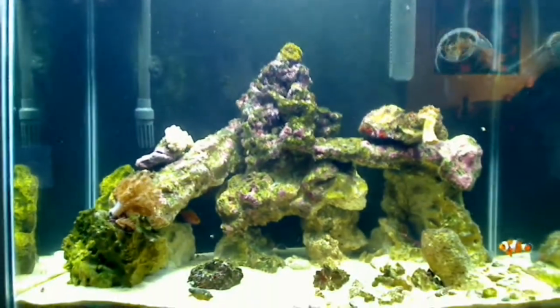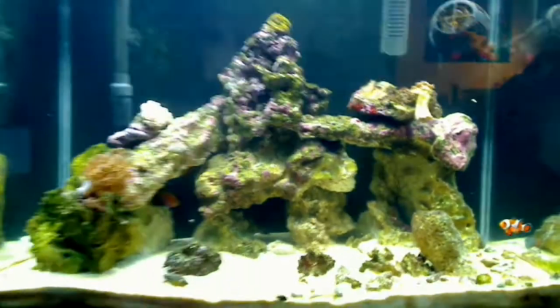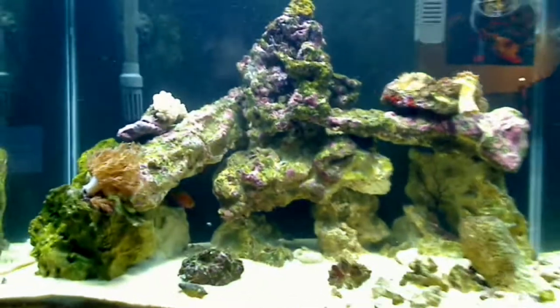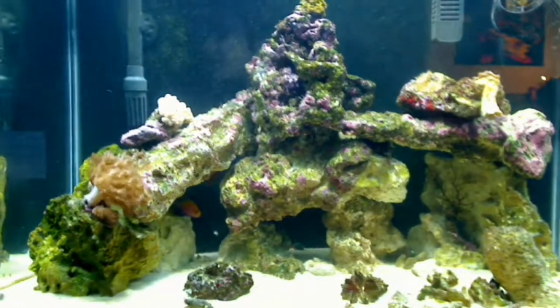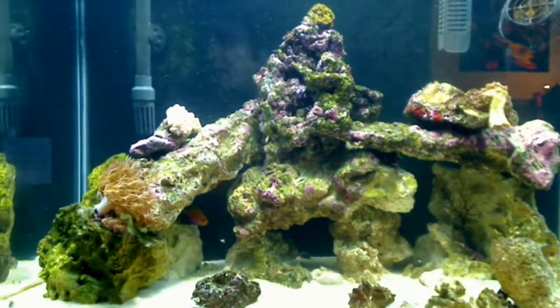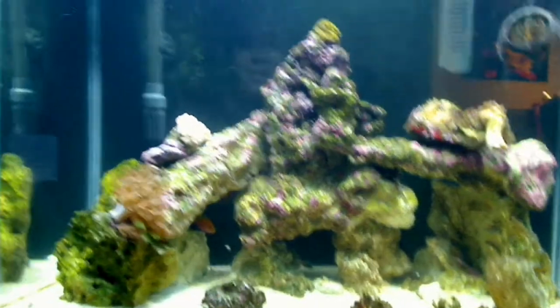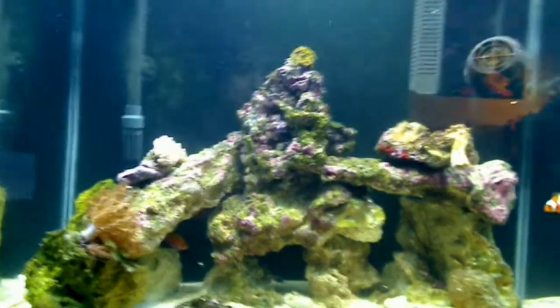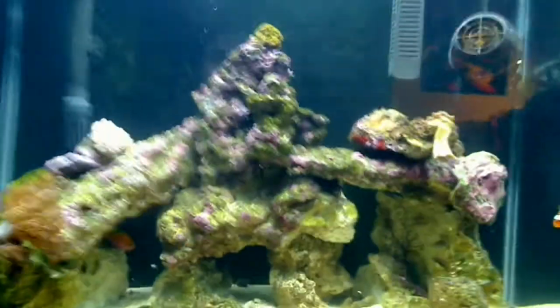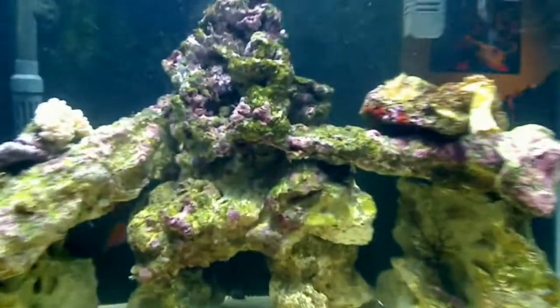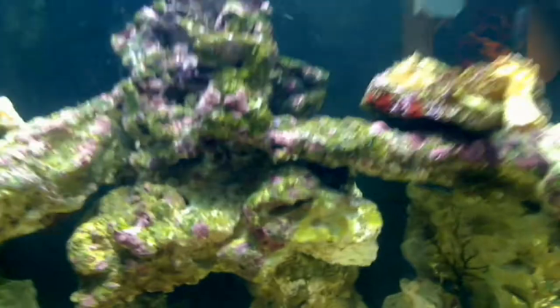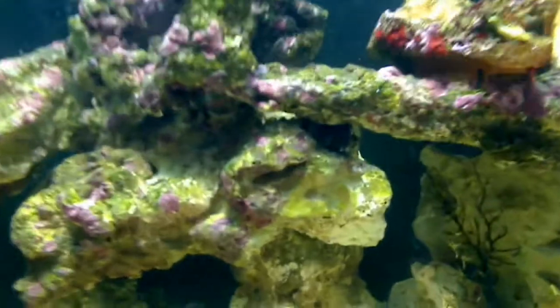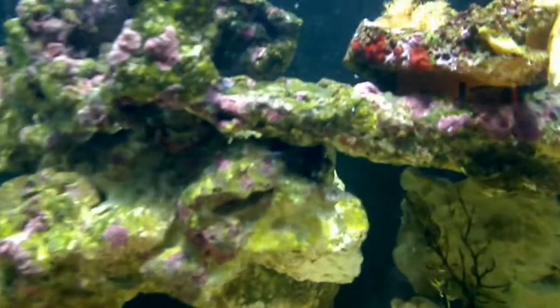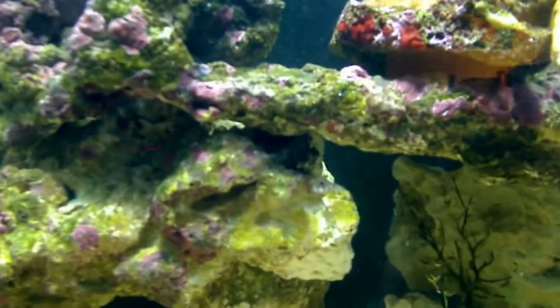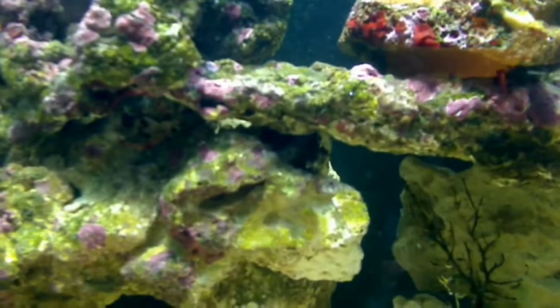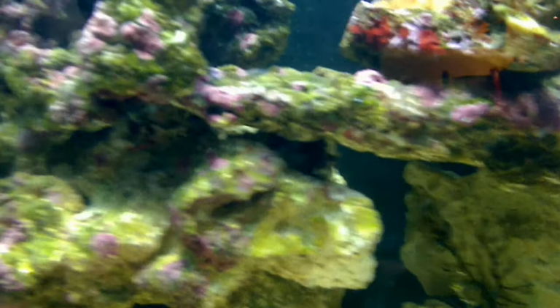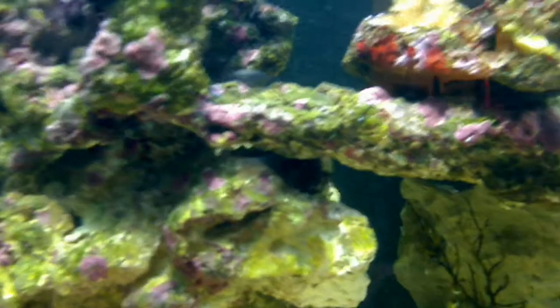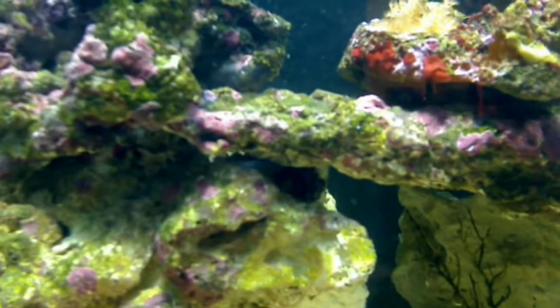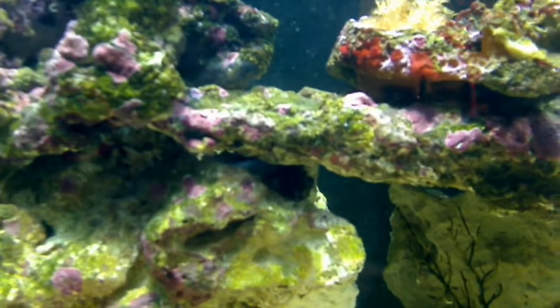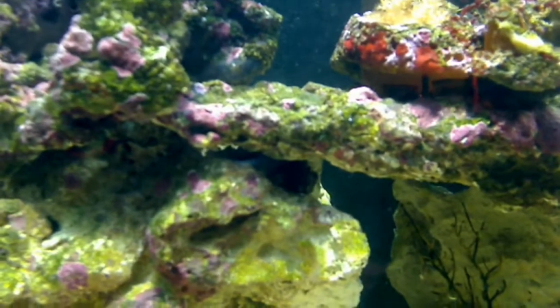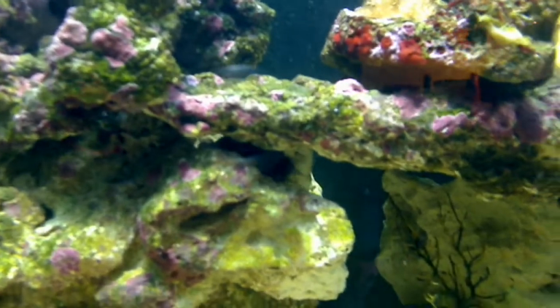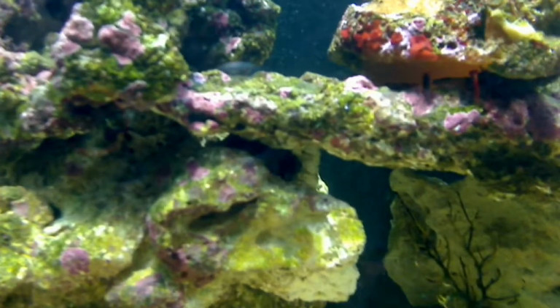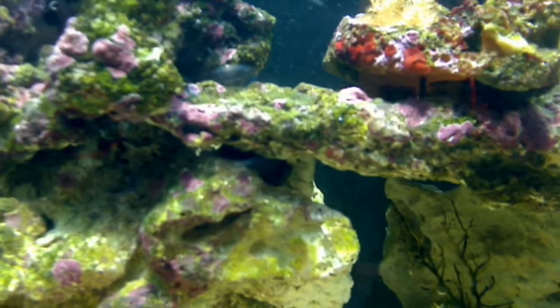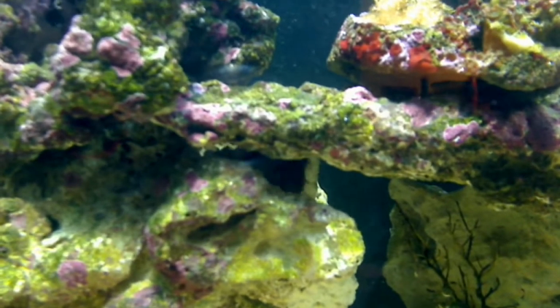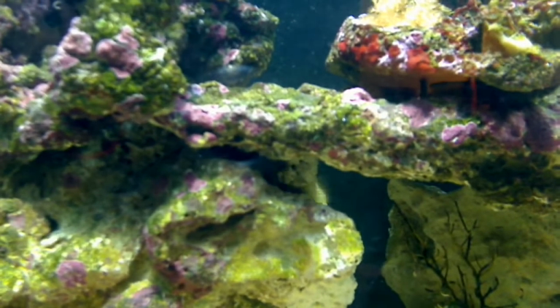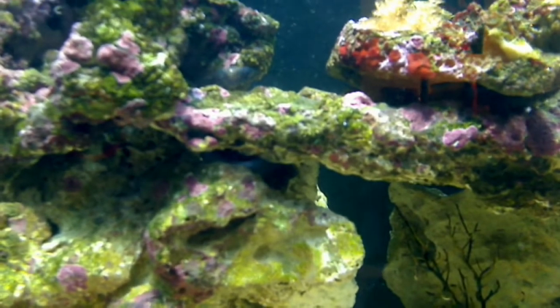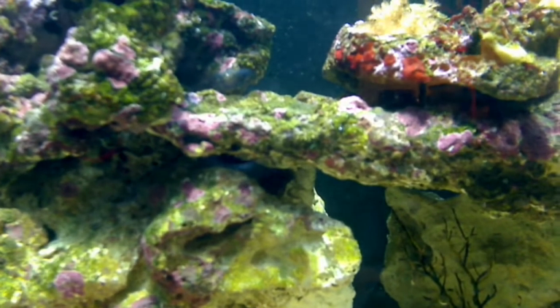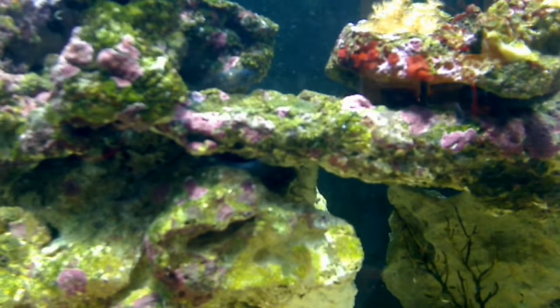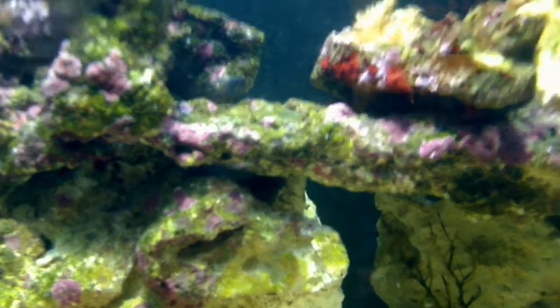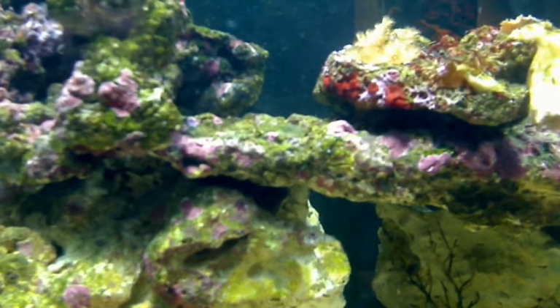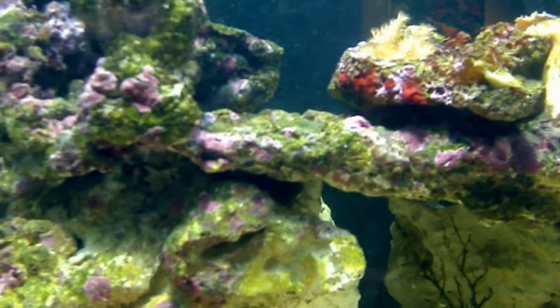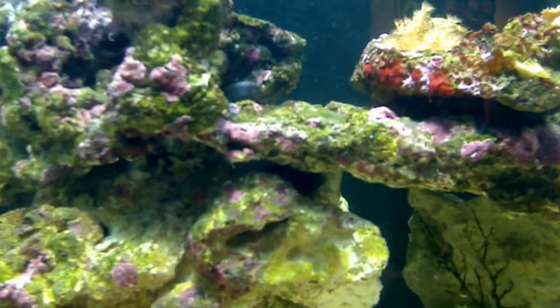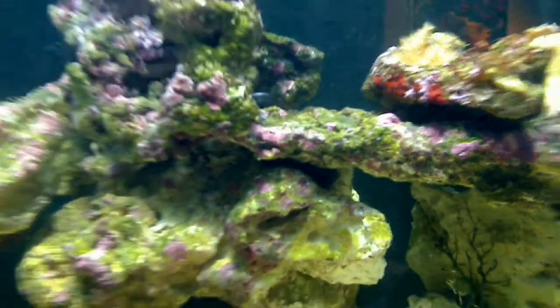I also added a snowflake blenny. He's seated under a rock right there — you can see his face. He's getting shy right now.